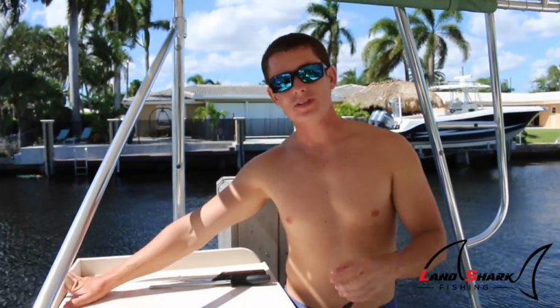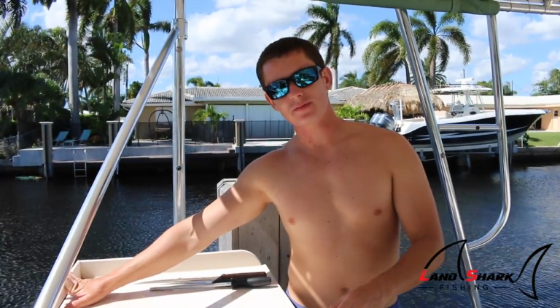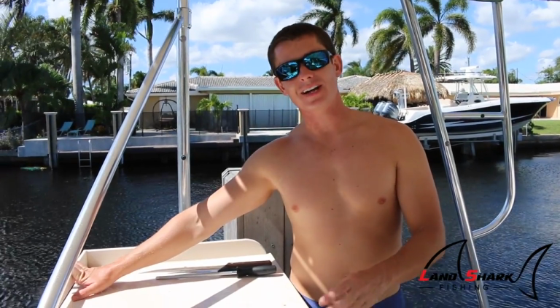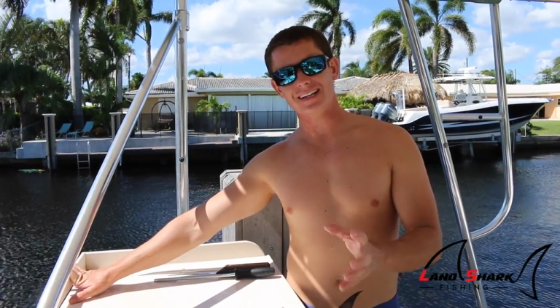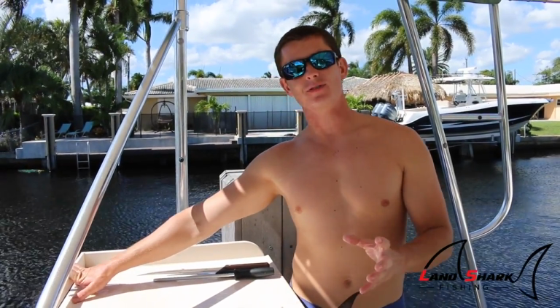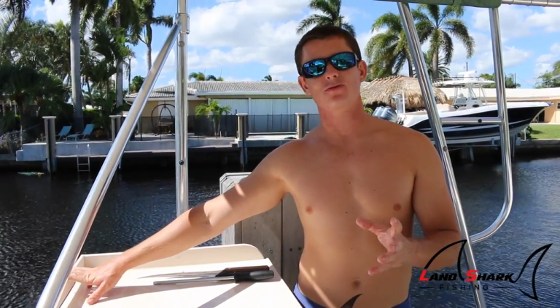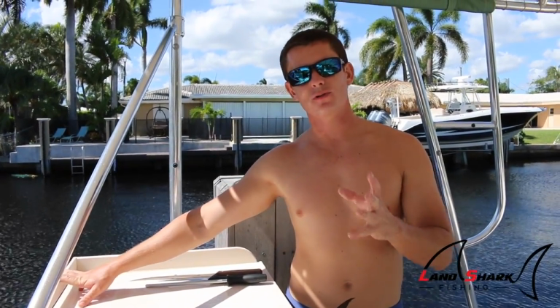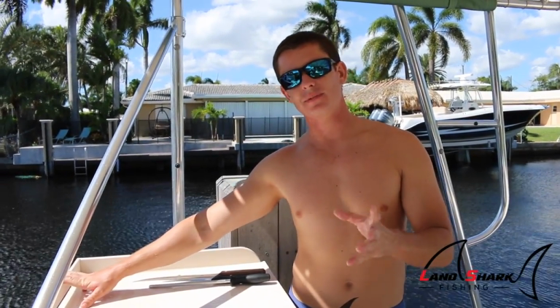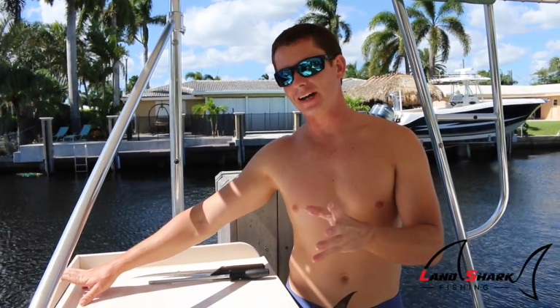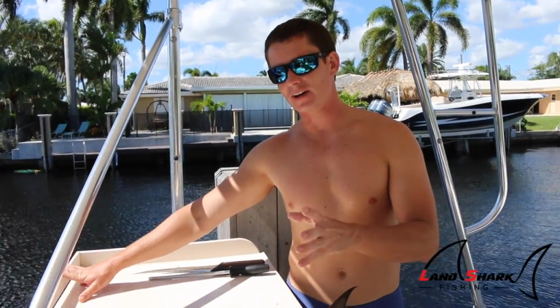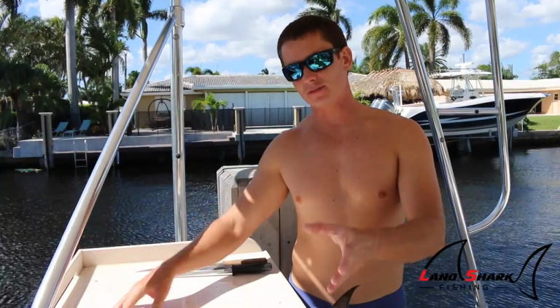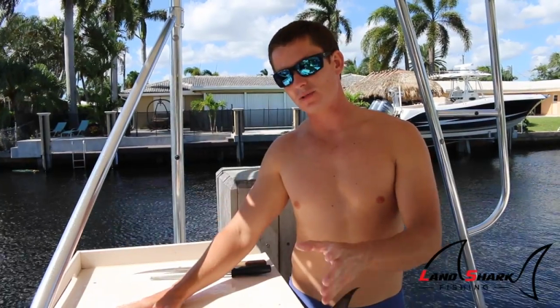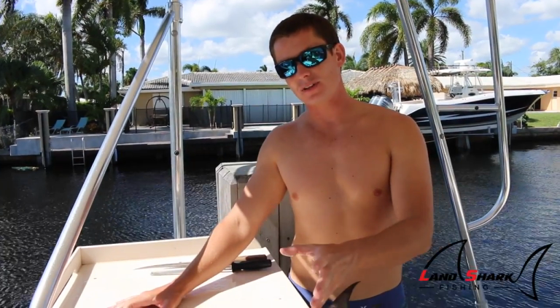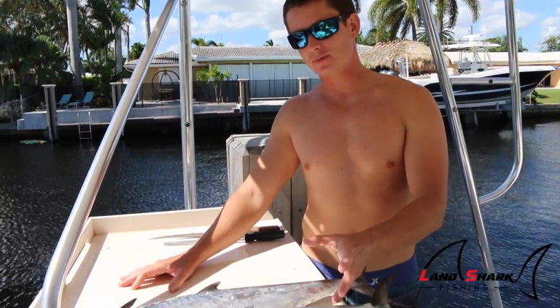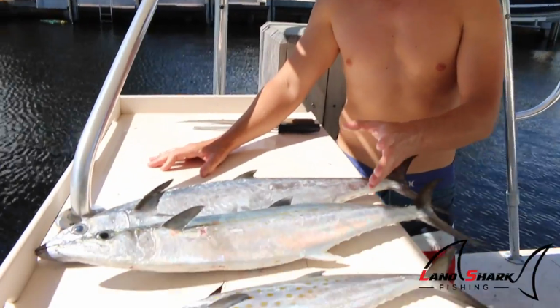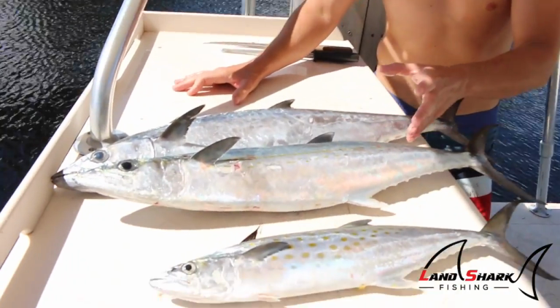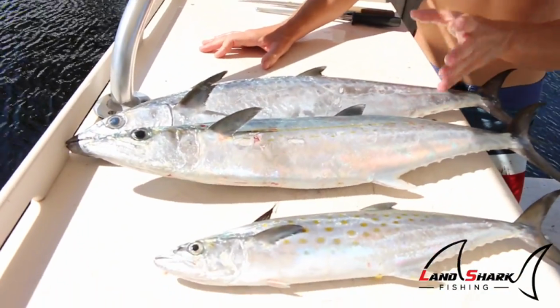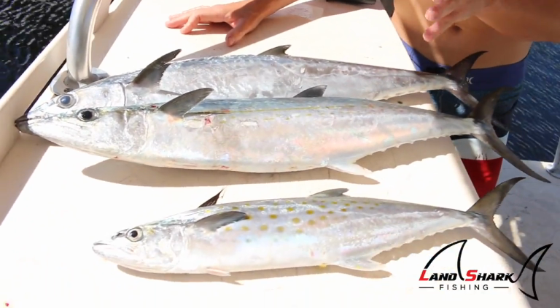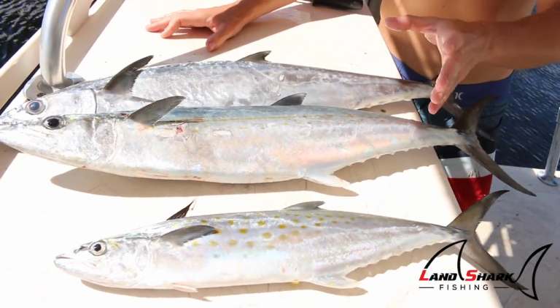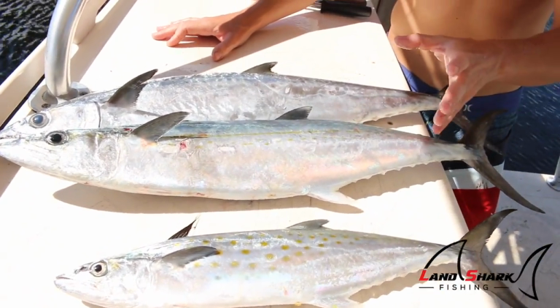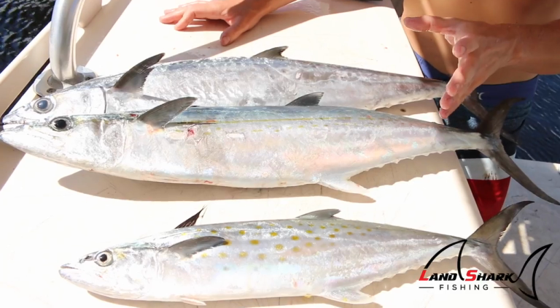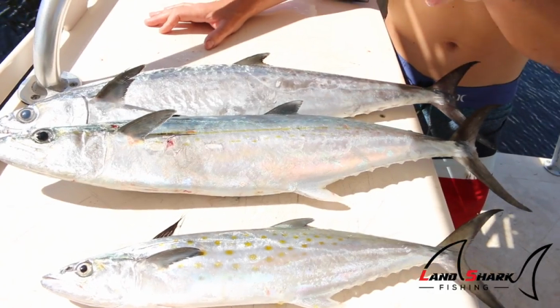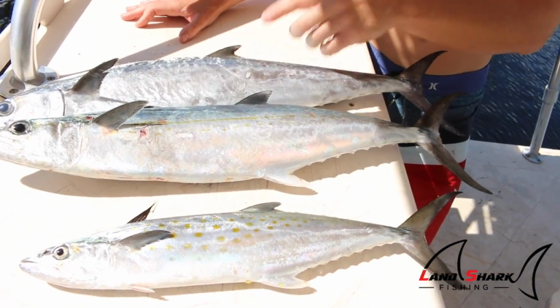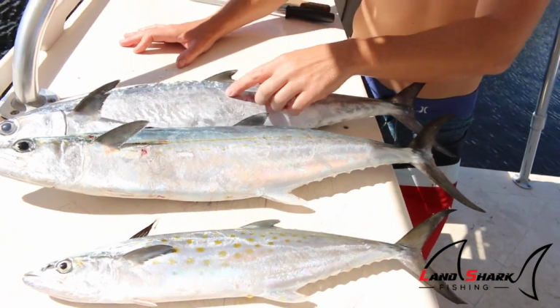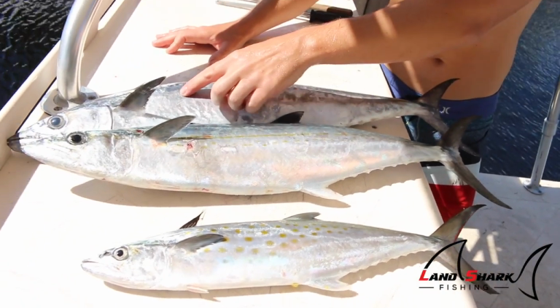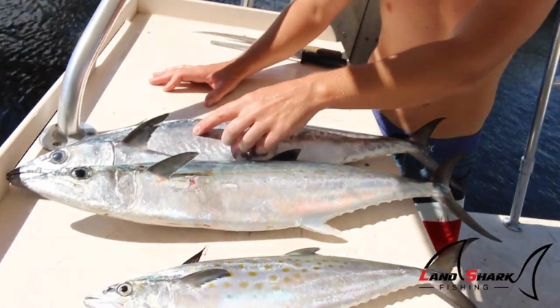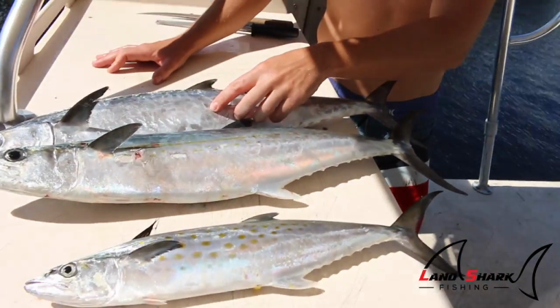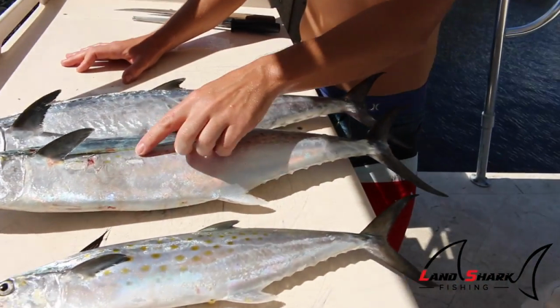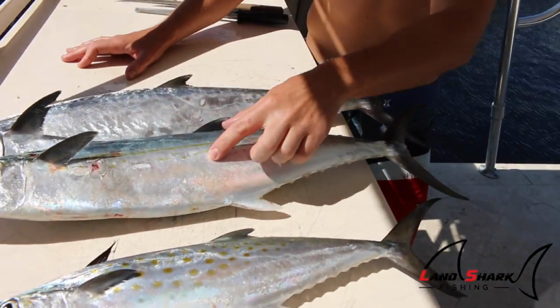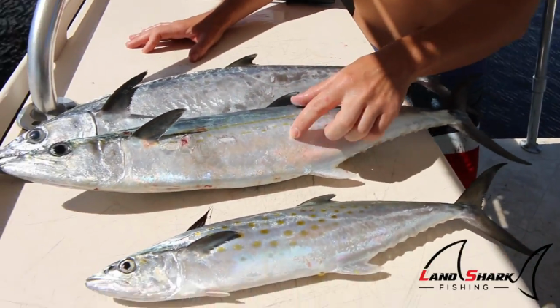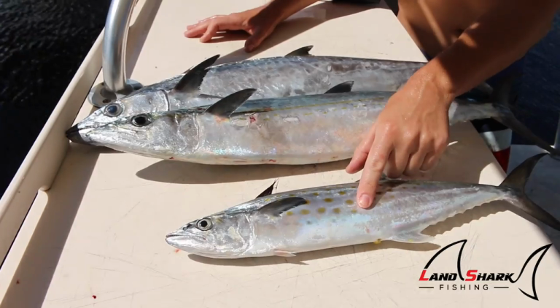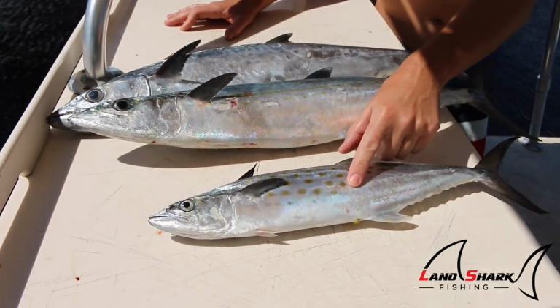What's up guys? Victor here, and in today's video I'm going to show you a really quick tip on how to identify the difference between three mackerel species we have here in Florida. A lot of people get them confused — it's the kingfish or otherwise known as the king mackerel, the cero mackerel, and the Spanish mackerel.